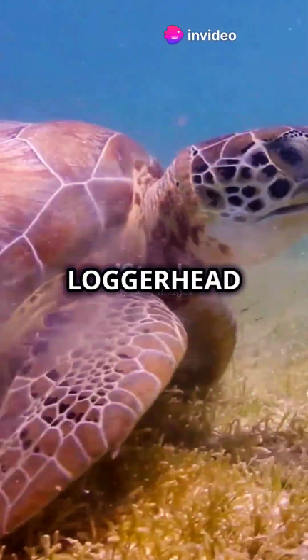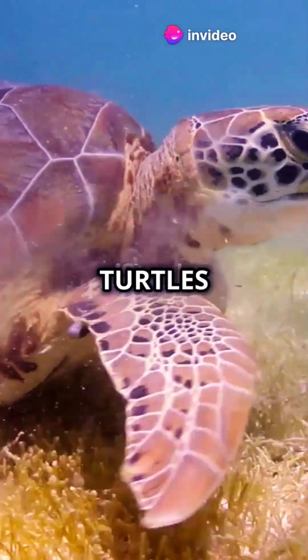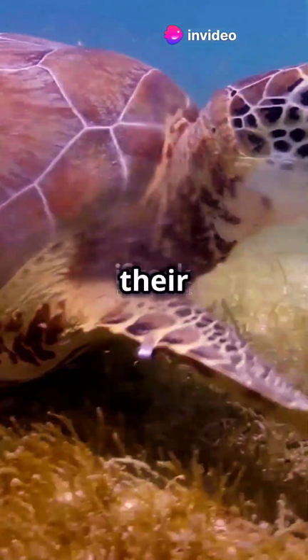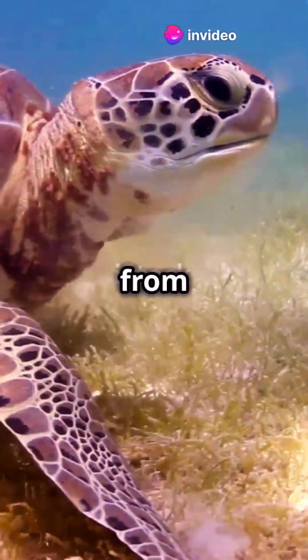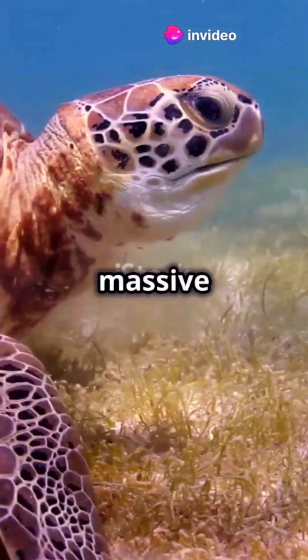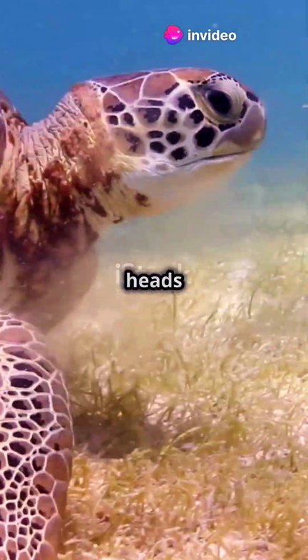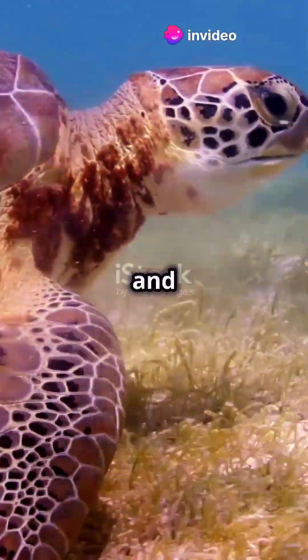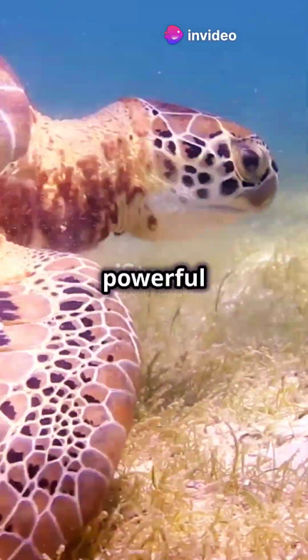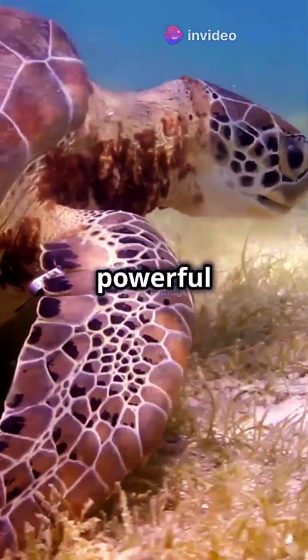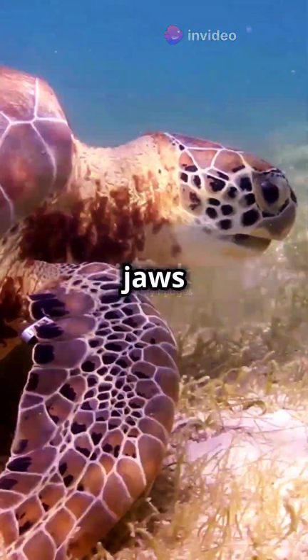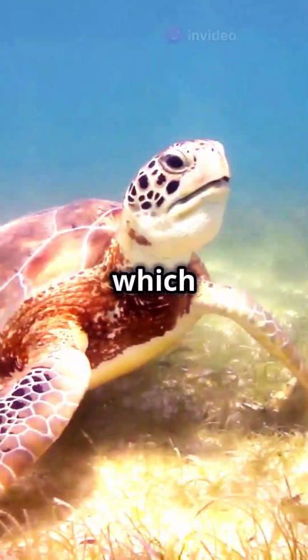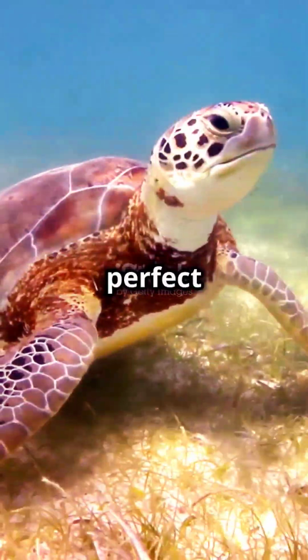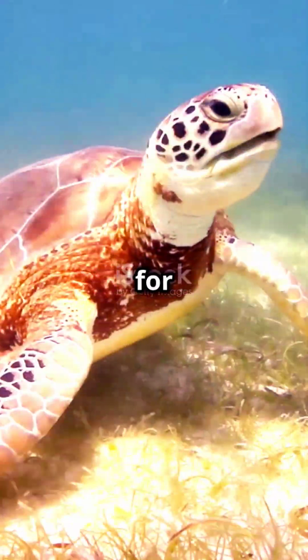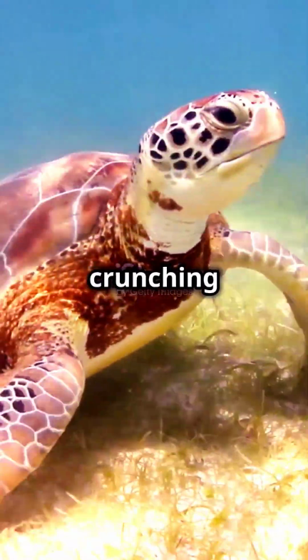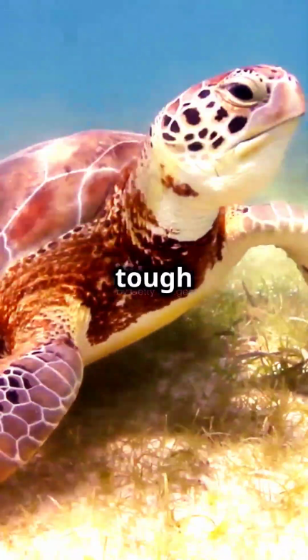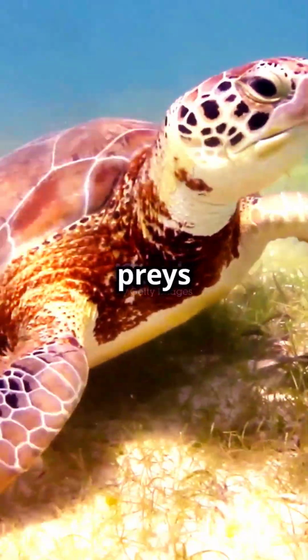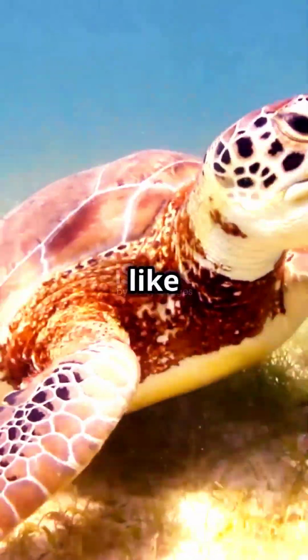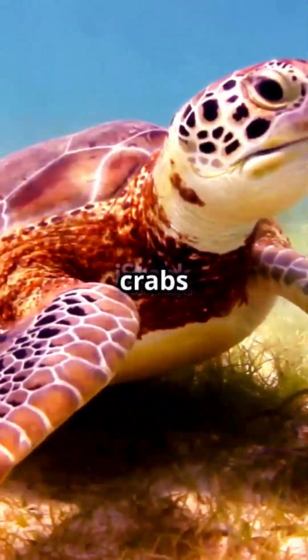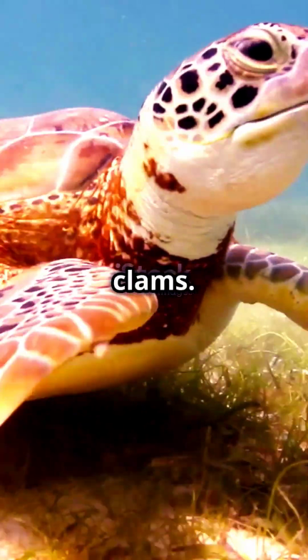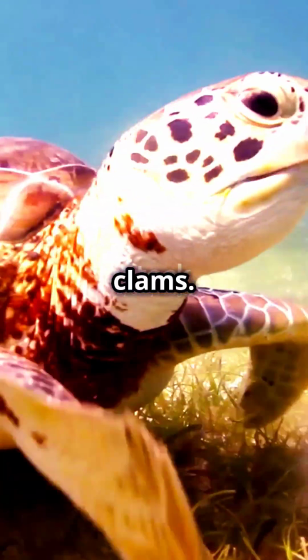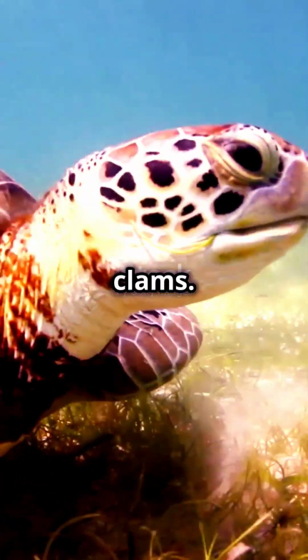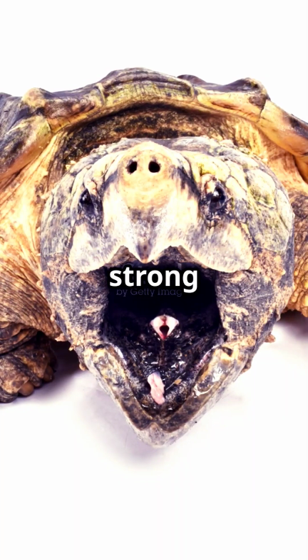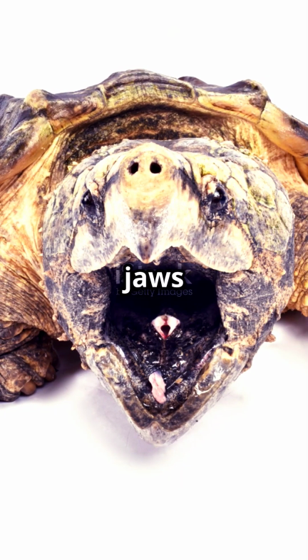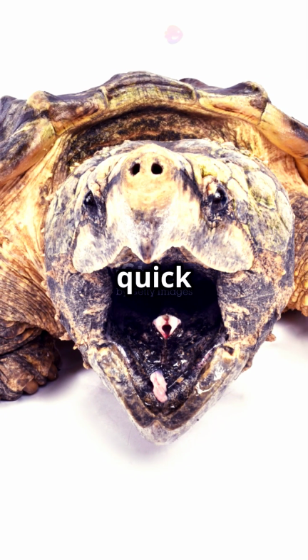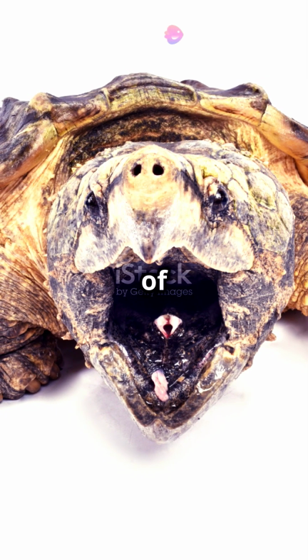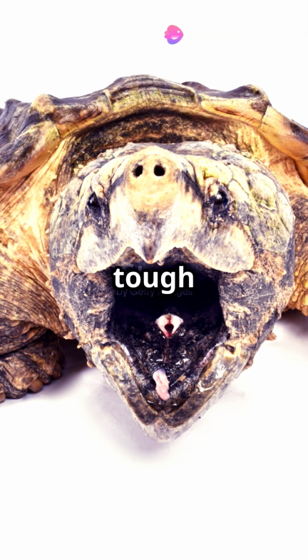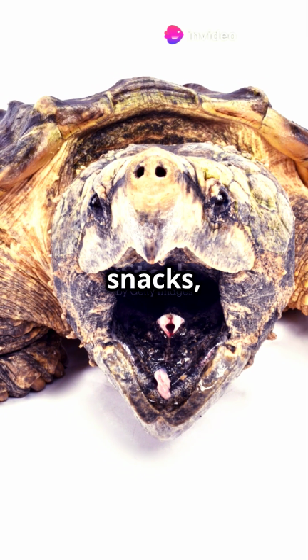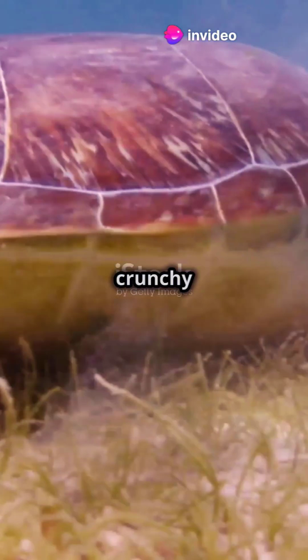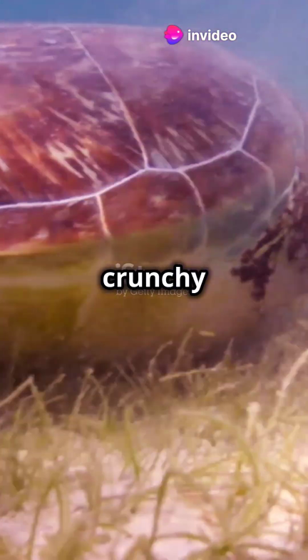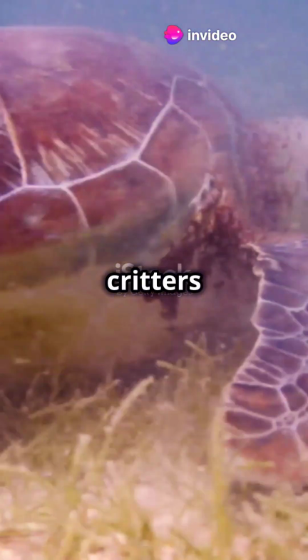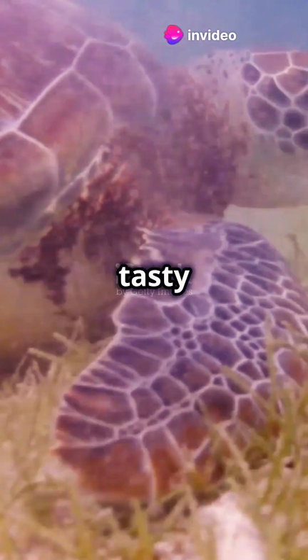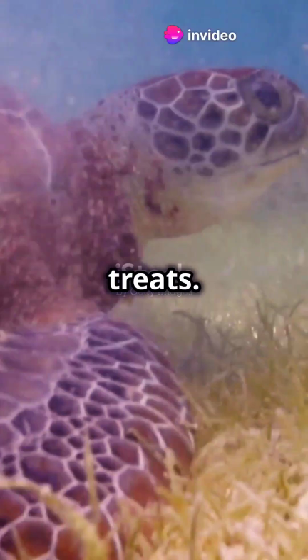Loggerhead turtles got their name from their massive heads and powerful jaws, which are perfect for crunching through tough prey like crabs and clams. Their strong jaws make quick work of these tough snacks, turning crunchy critters into tasty treats.